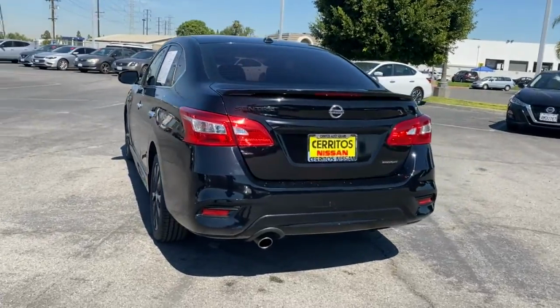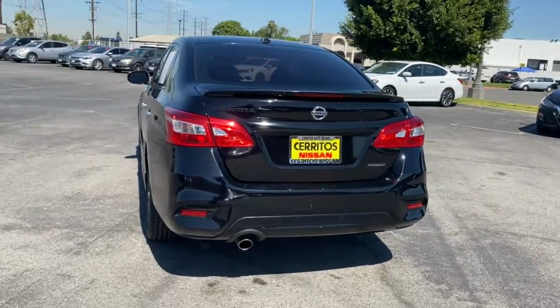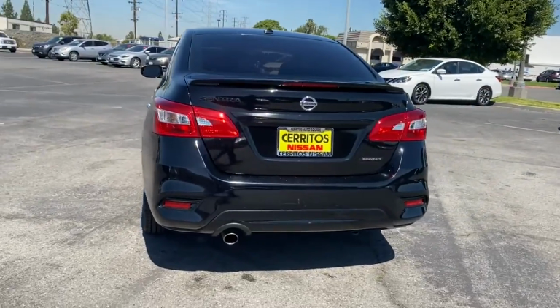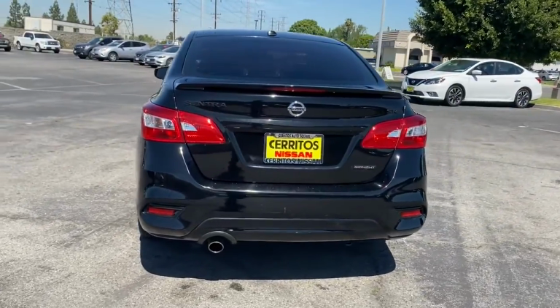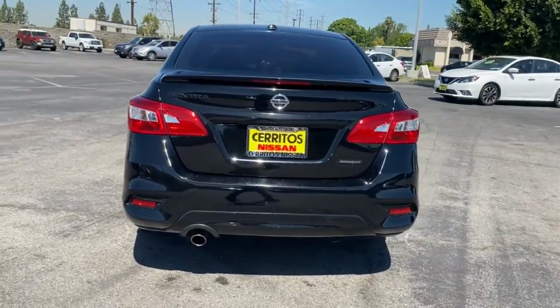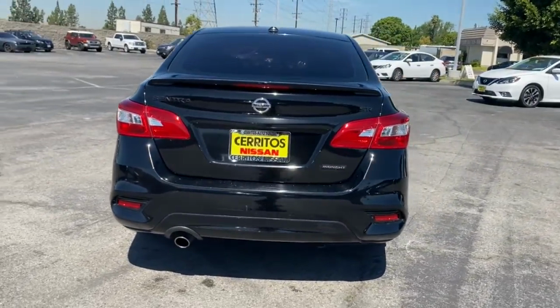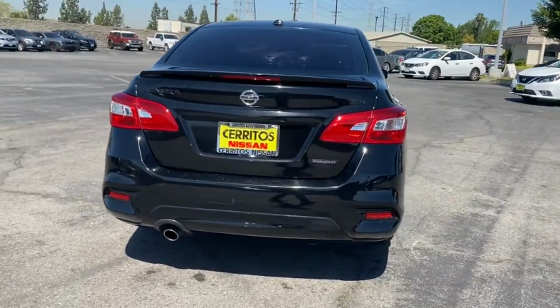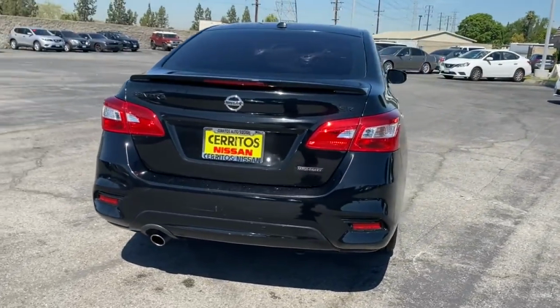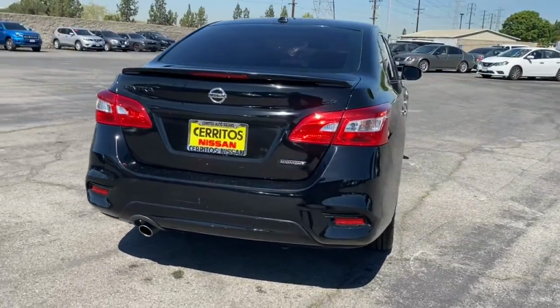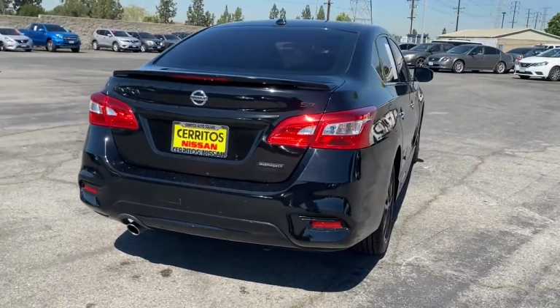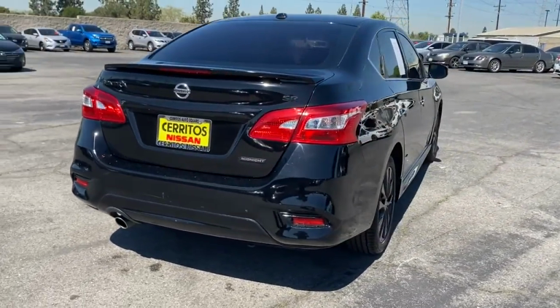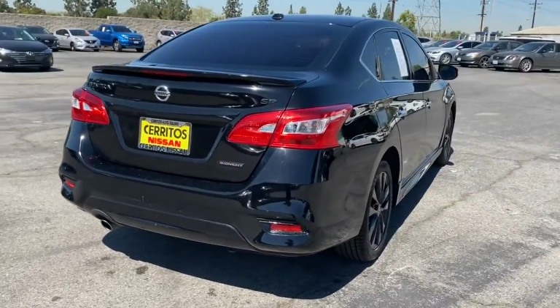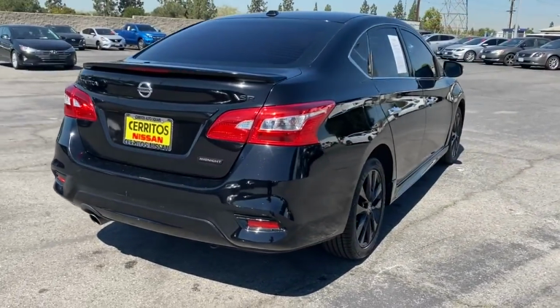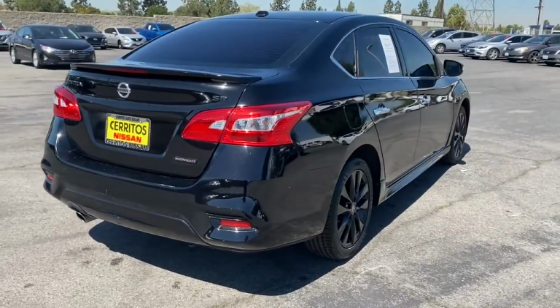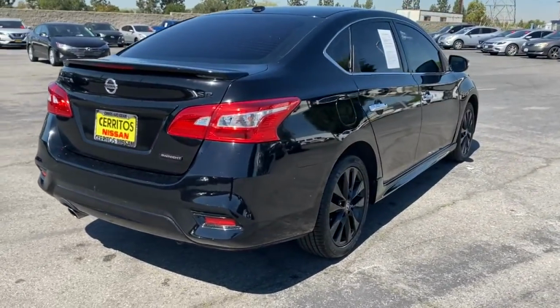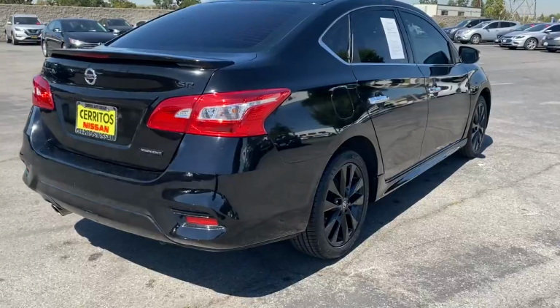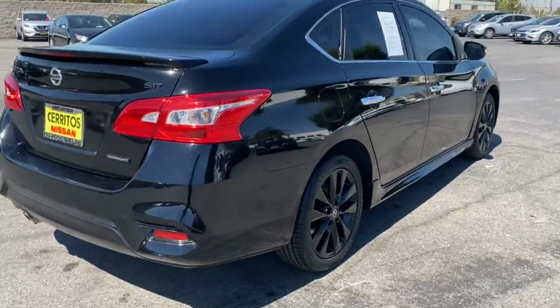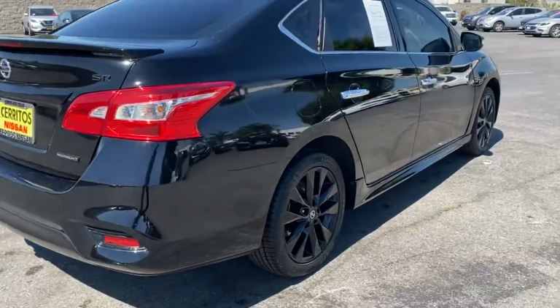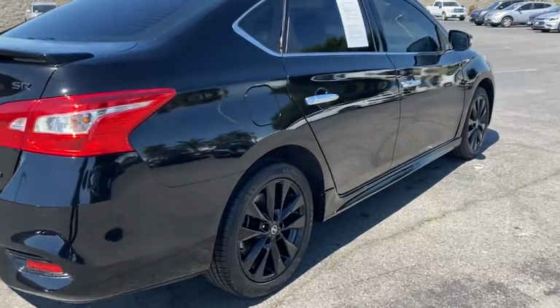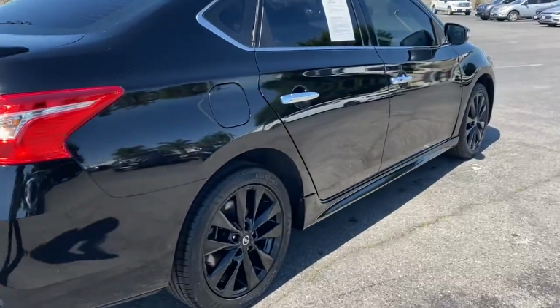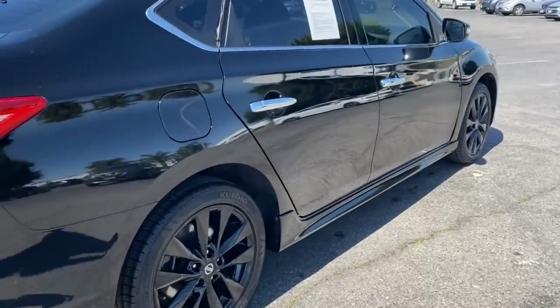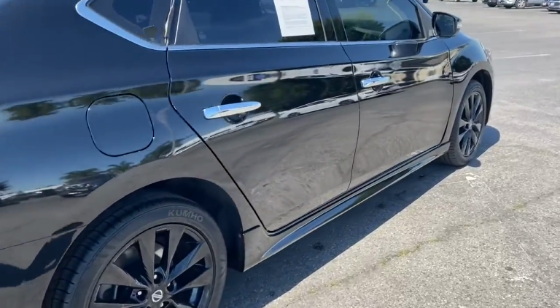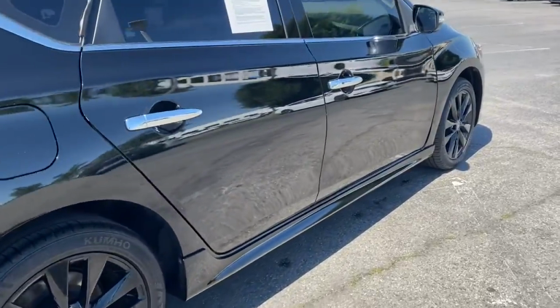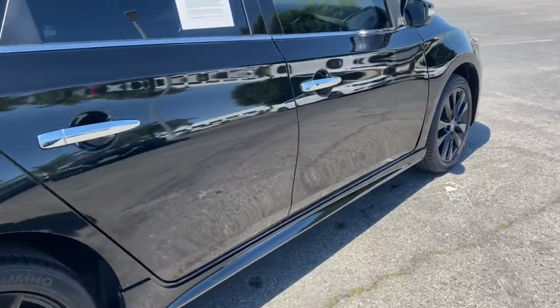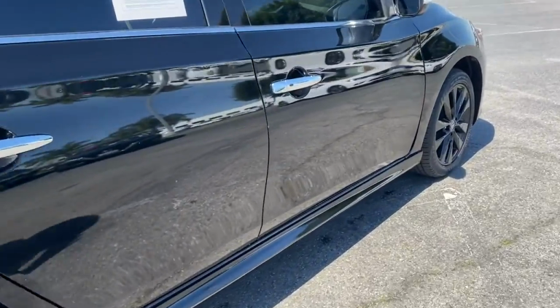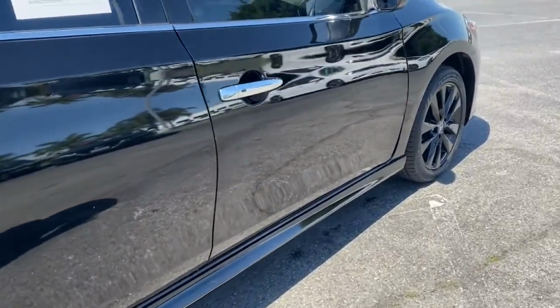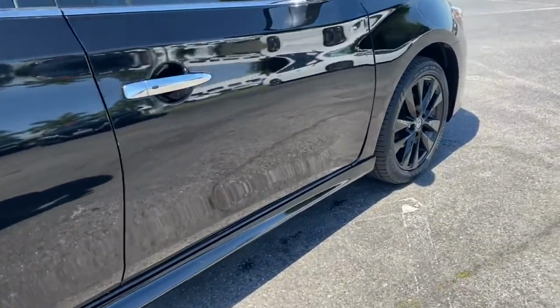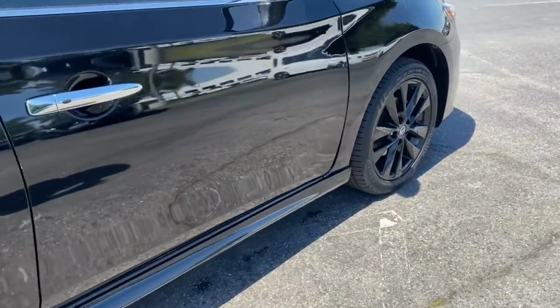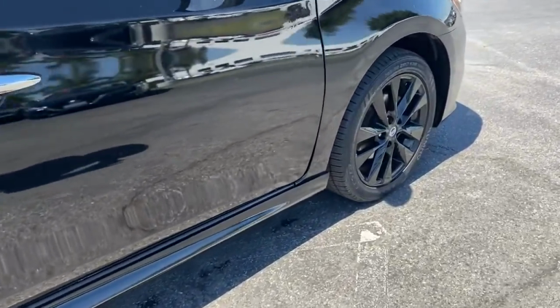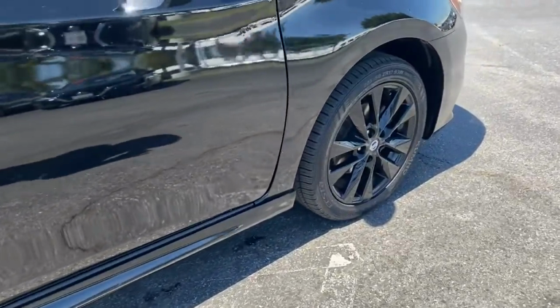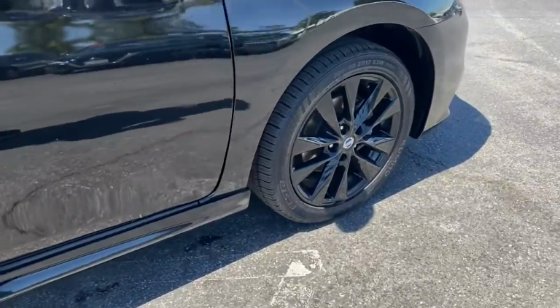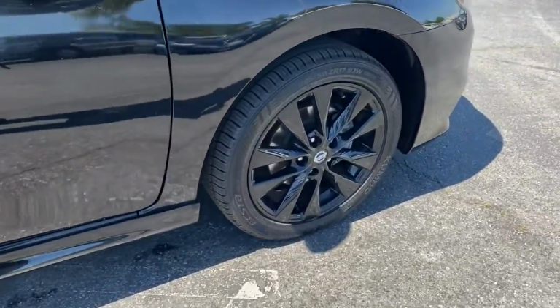This roomy Sentra makes your daily drive fun, comfortable, and convenient. Discover the joy of cornering thanks to sports suspension, precise handling, and crisp acceleration.